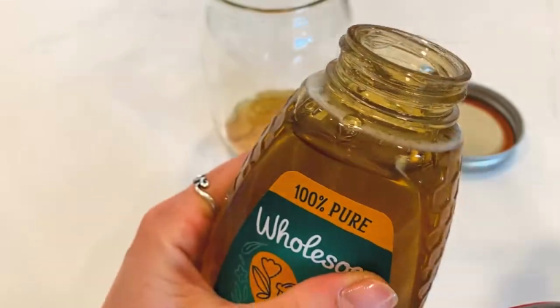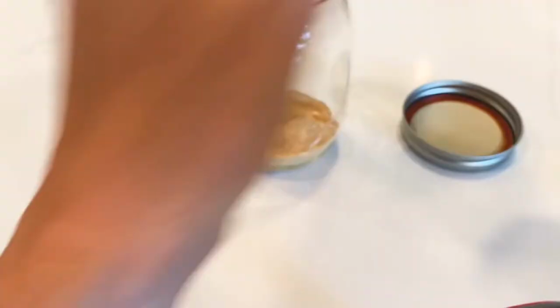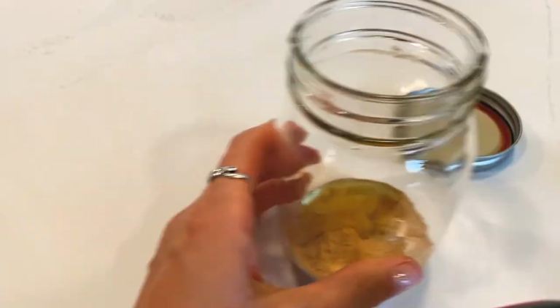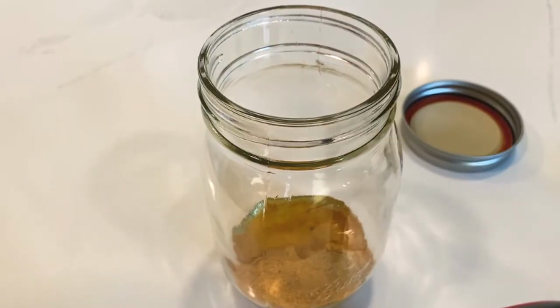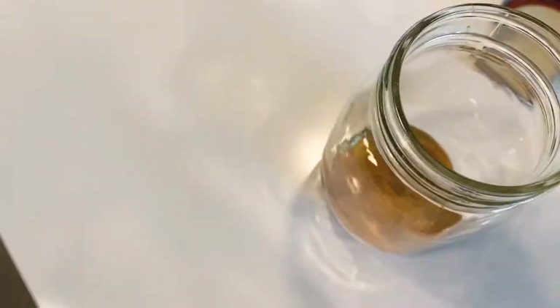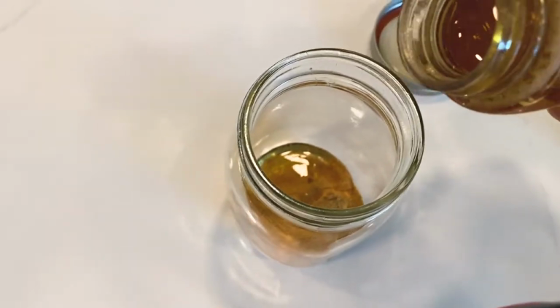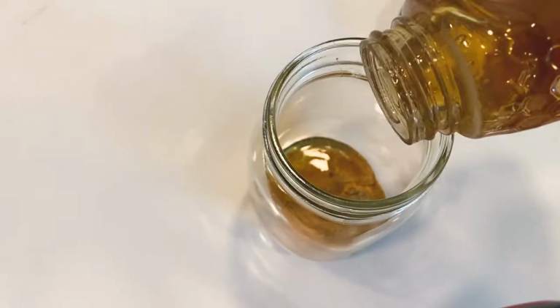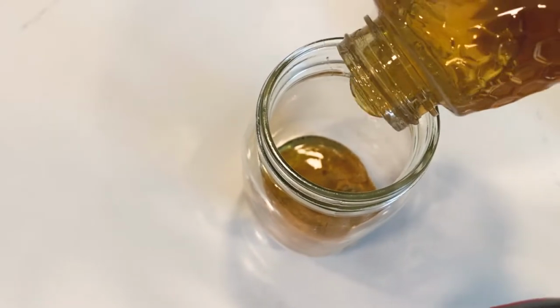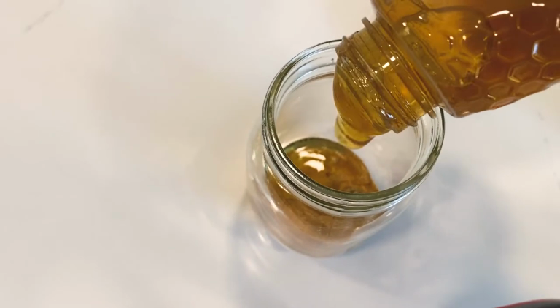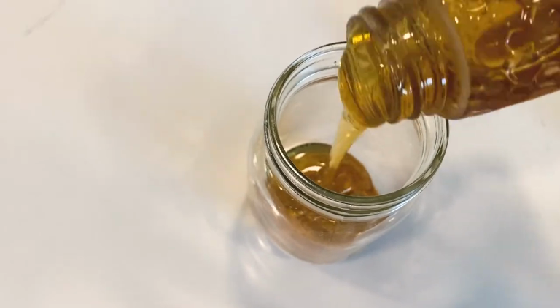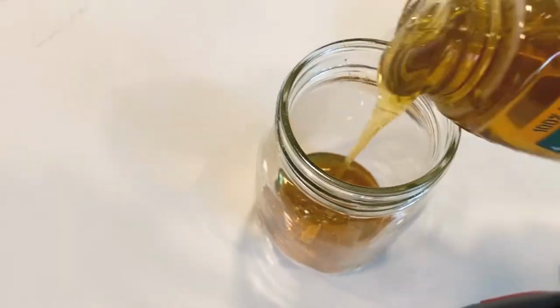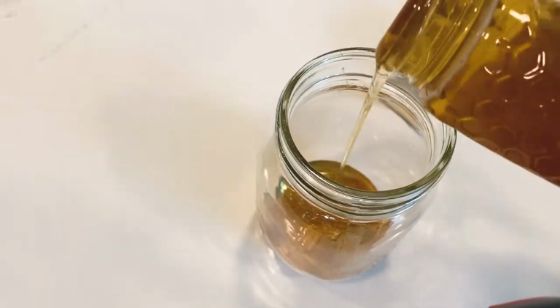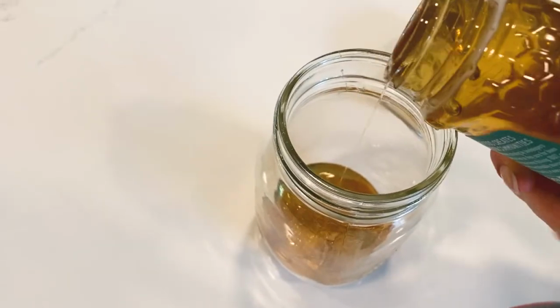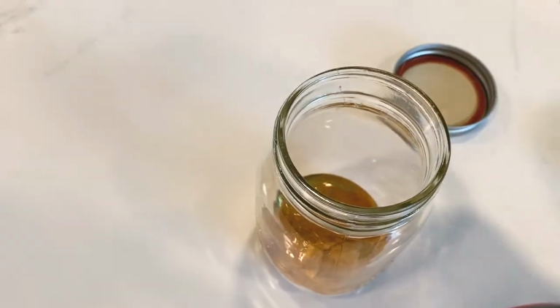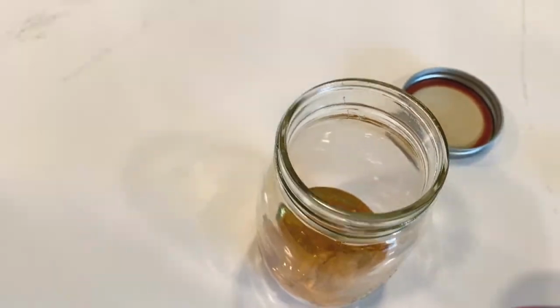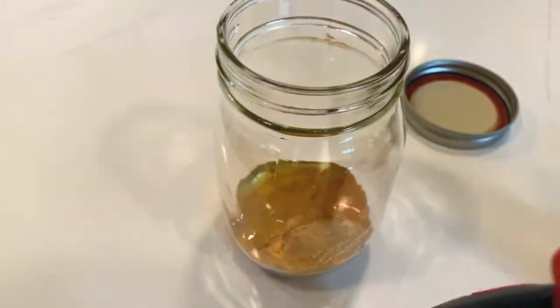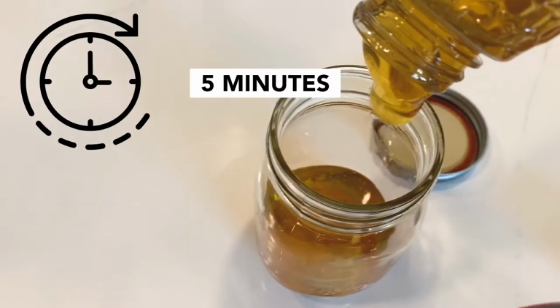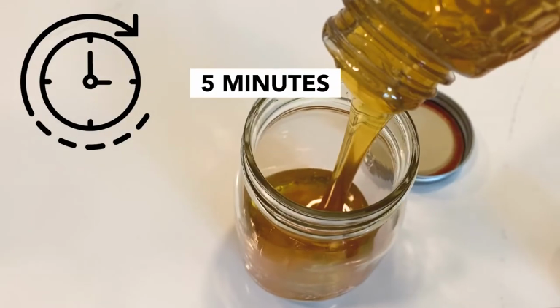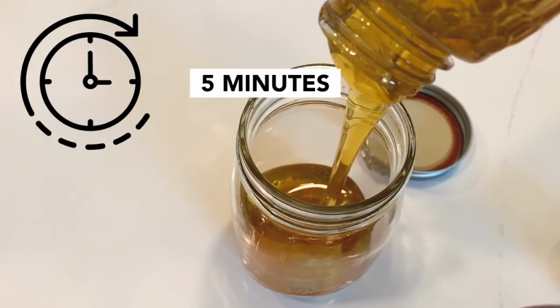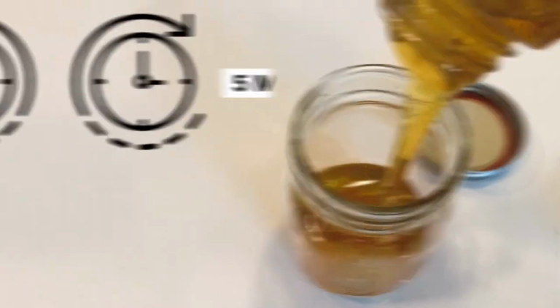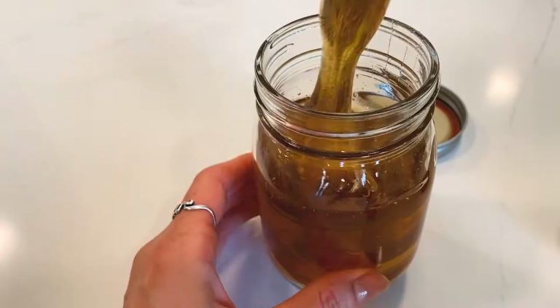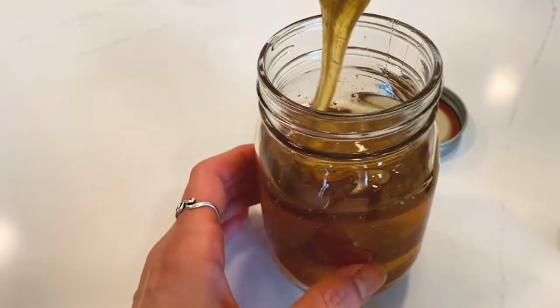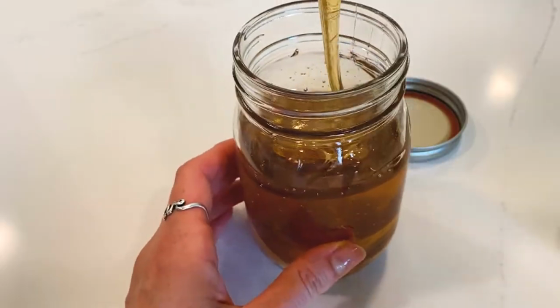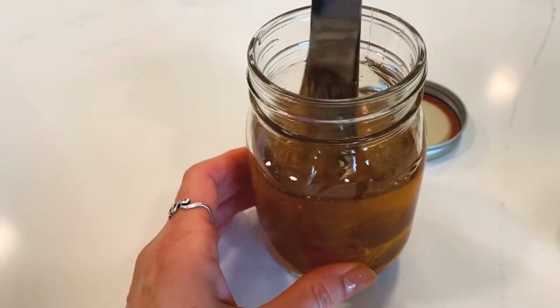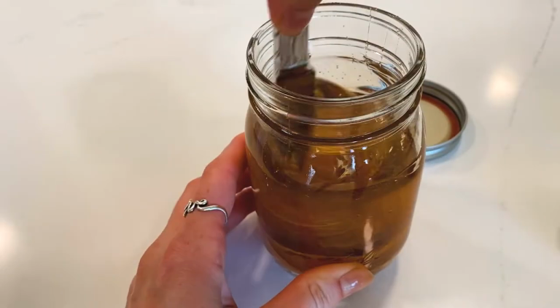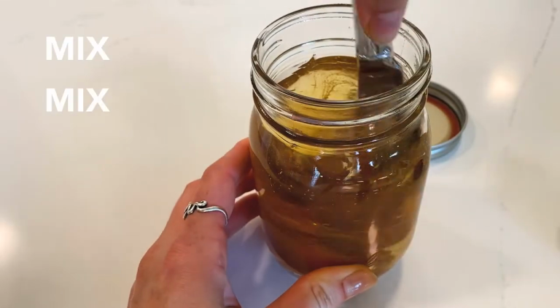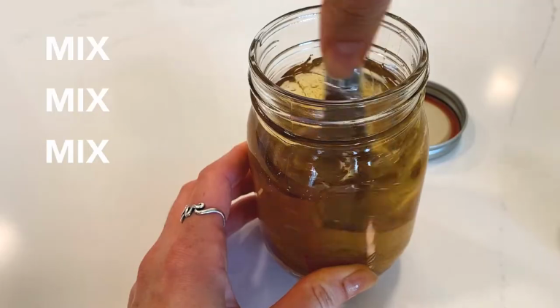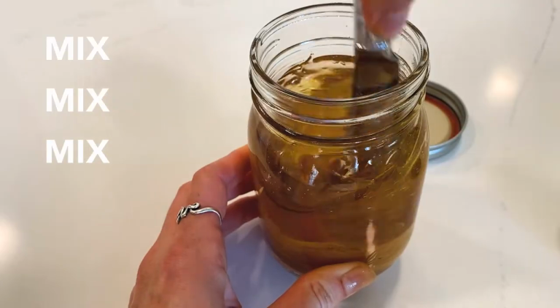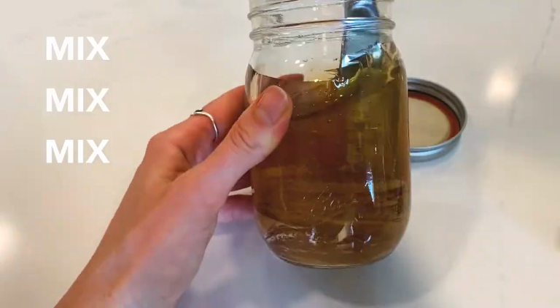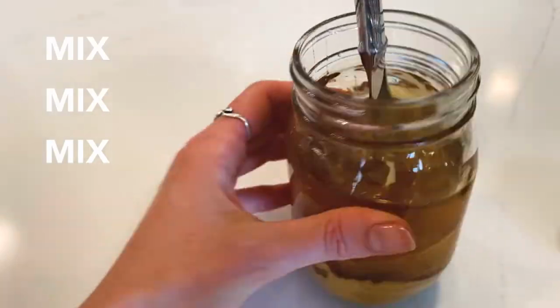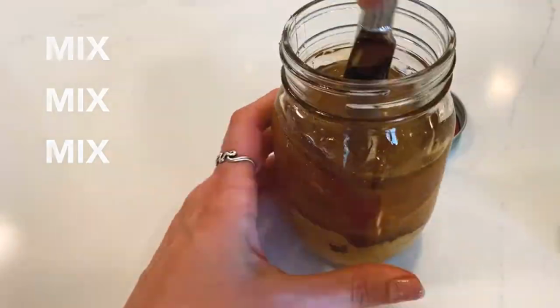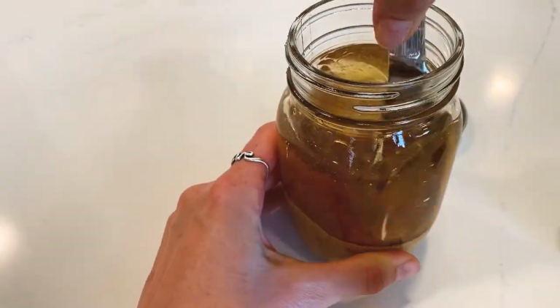Once the powder is in, I squeeze the honey on top. This is going to take forever, so I'm just going to pop off the lid and let it pour in there on its own. See you in about five minutes. Once the honey is all in there, I take a very clean knife and mix until I don't see any powder left.